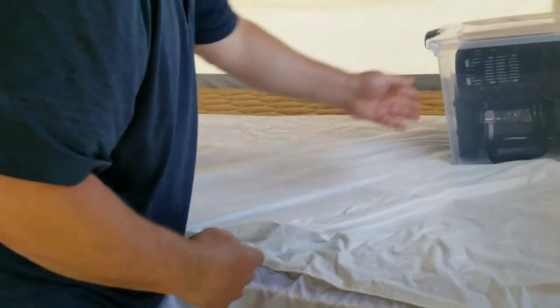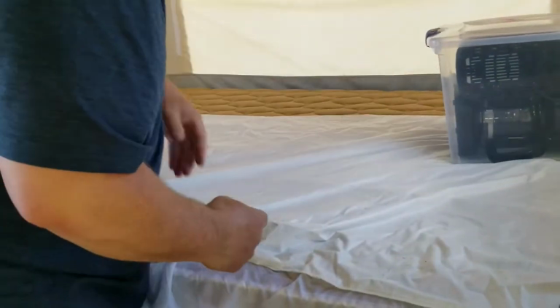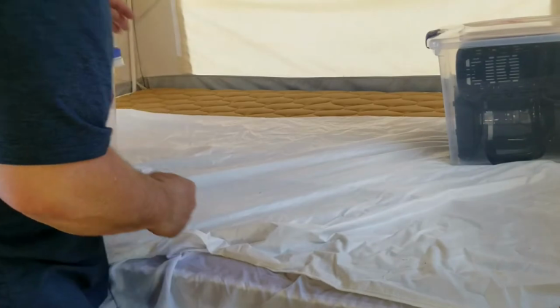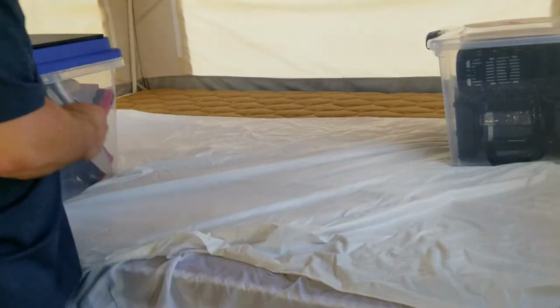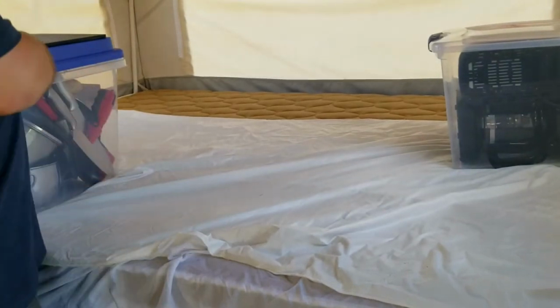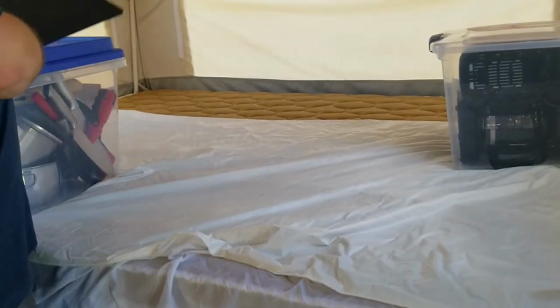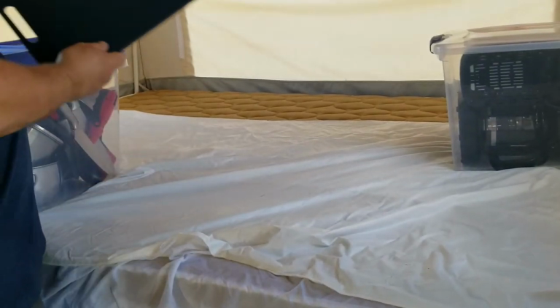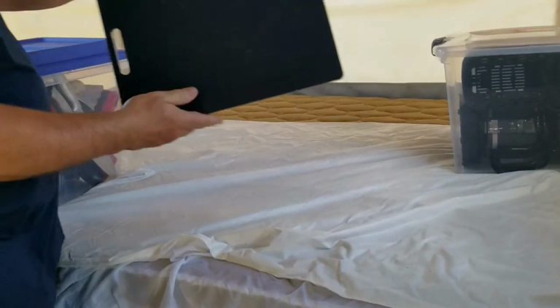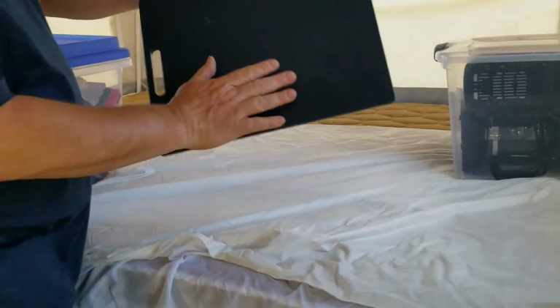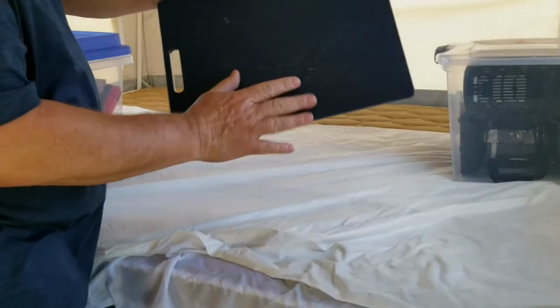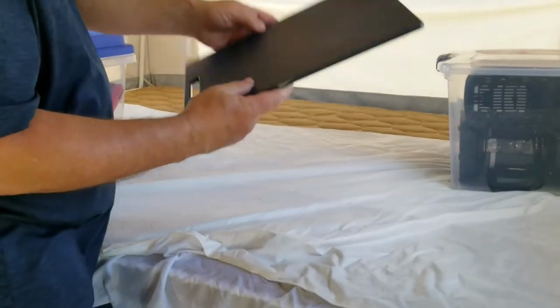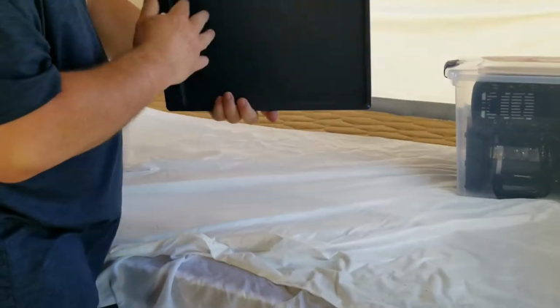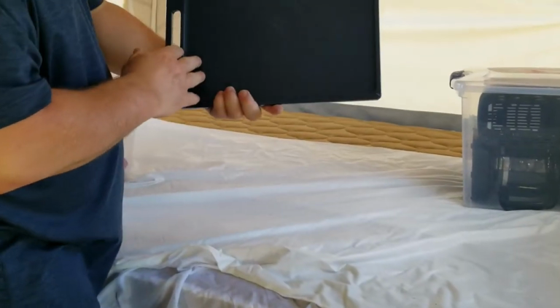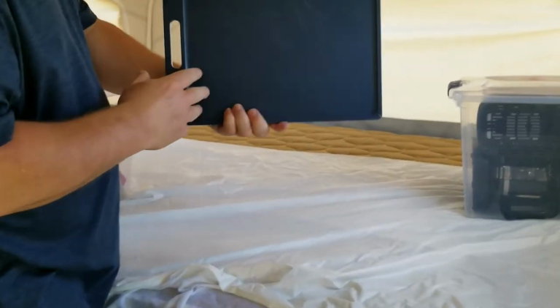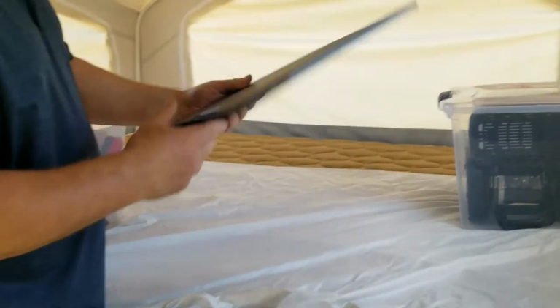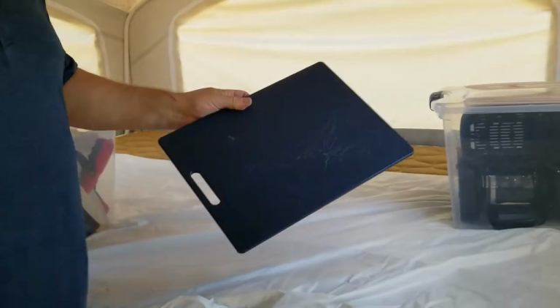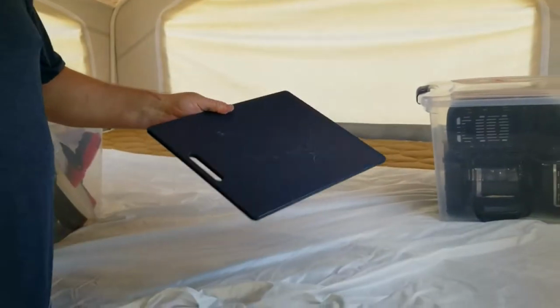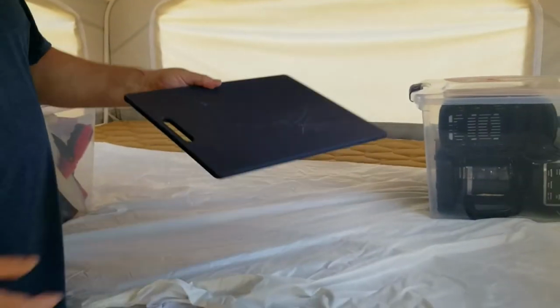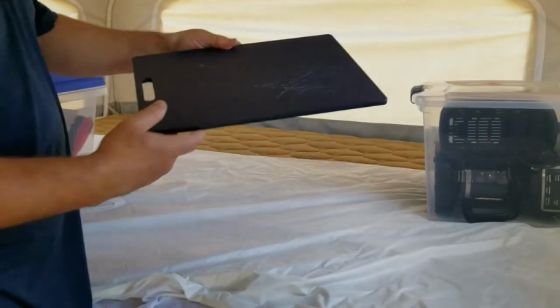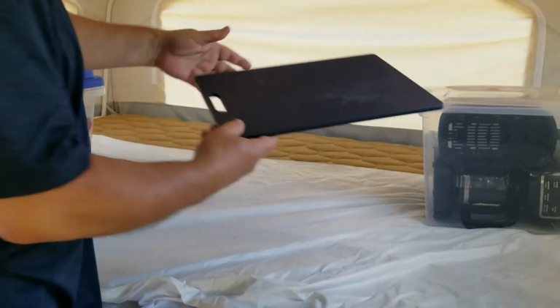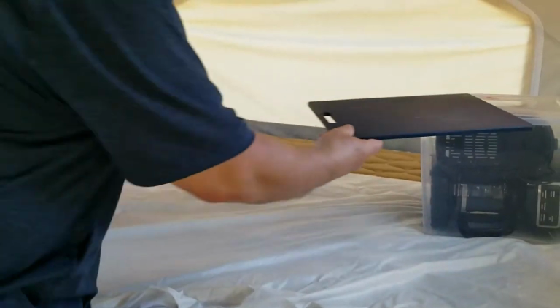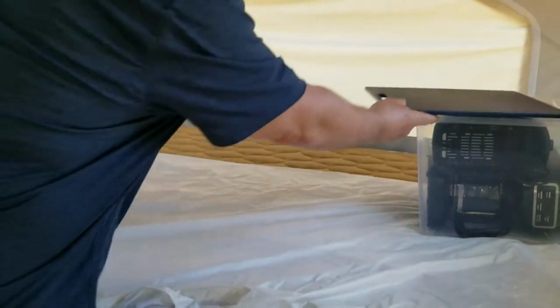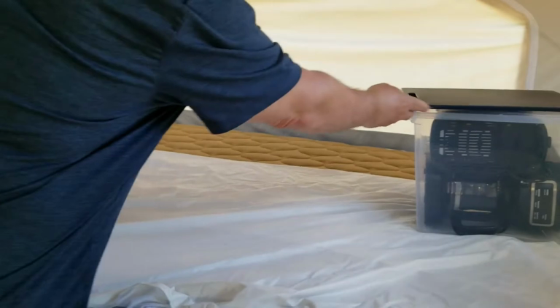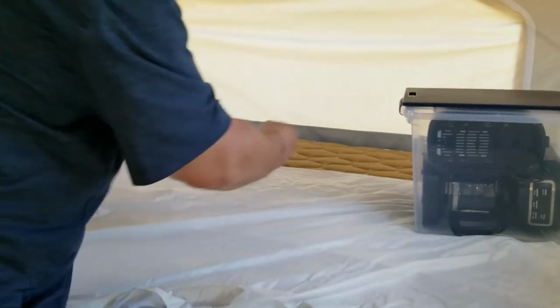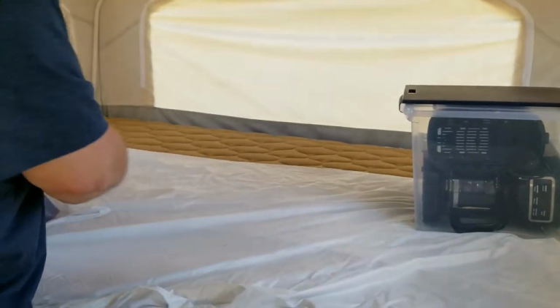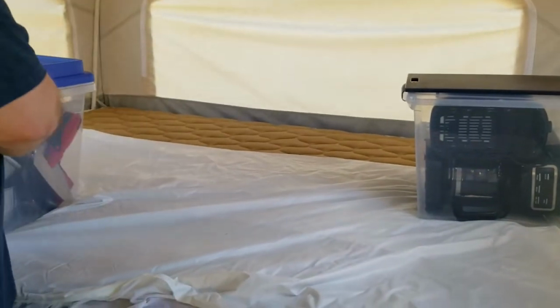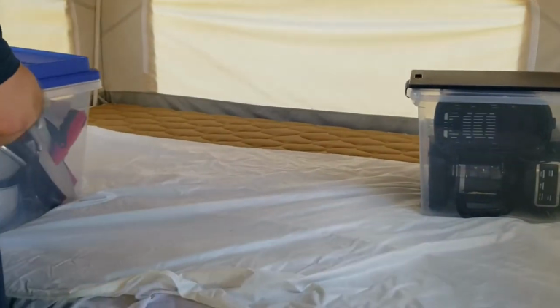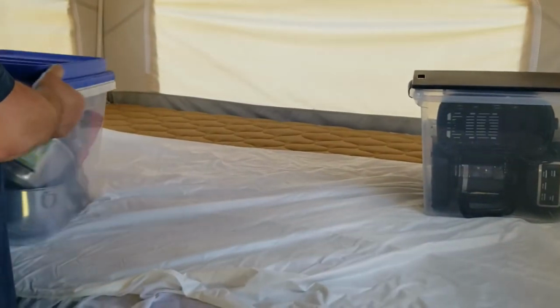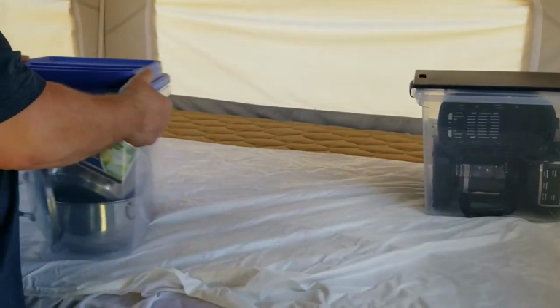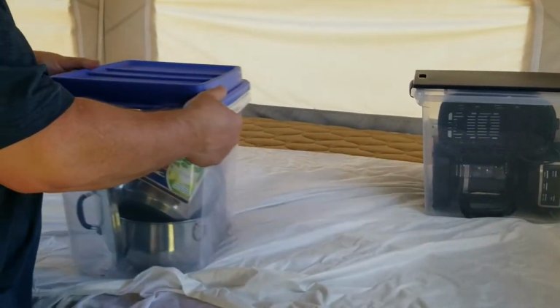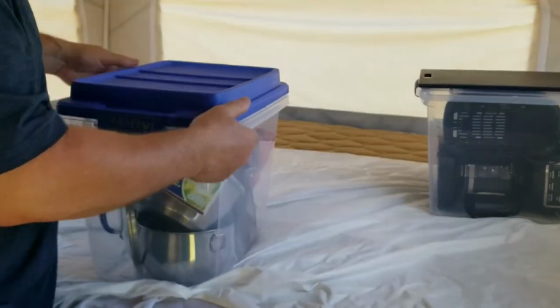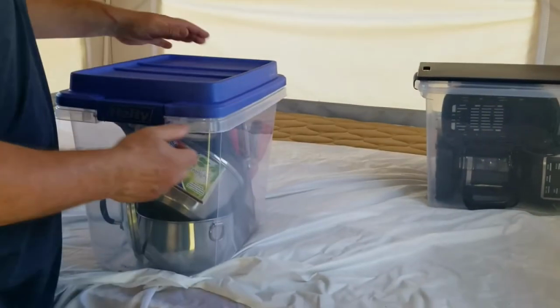Next thing is a cutting board. Don't cut on the countertops — countertops are not made to be cut on — so you want to use your cutting board.